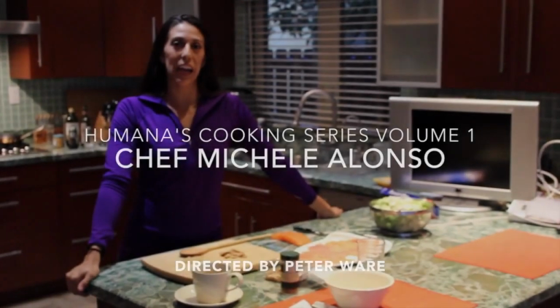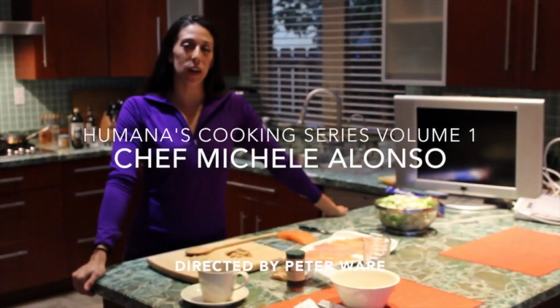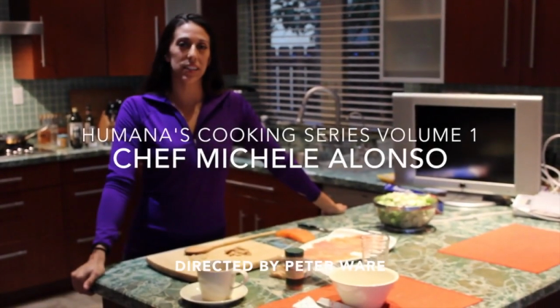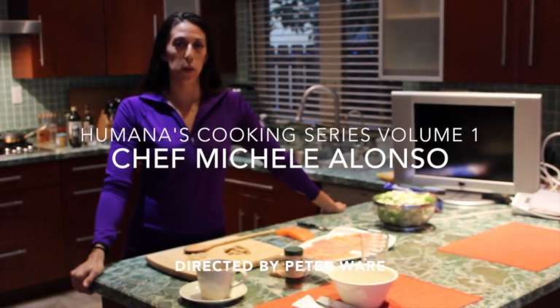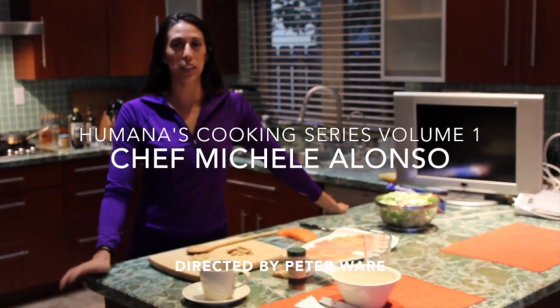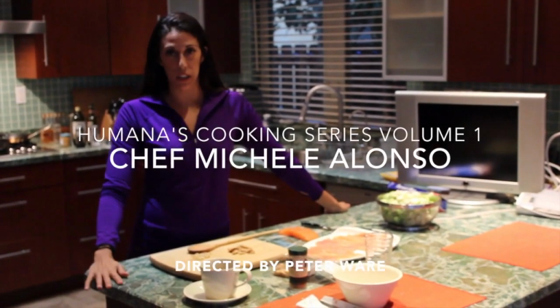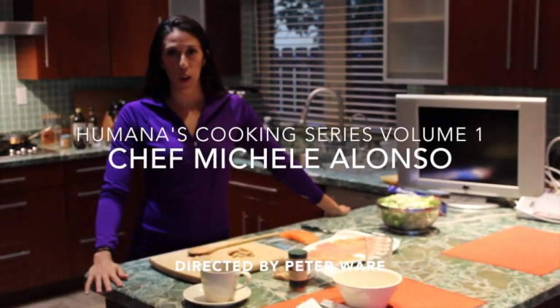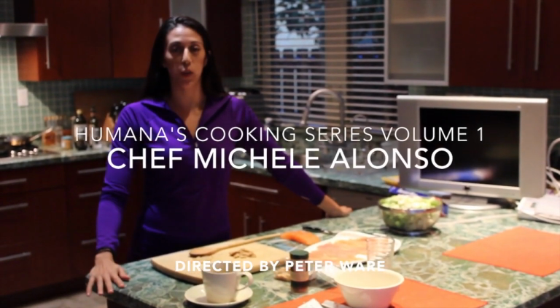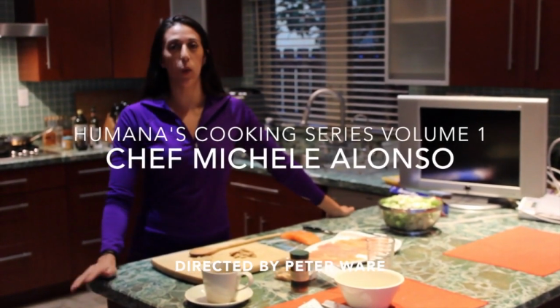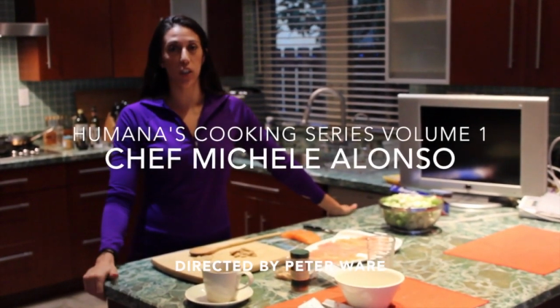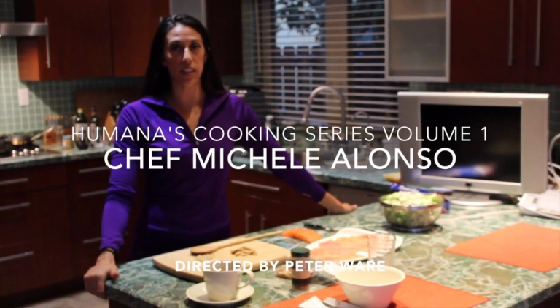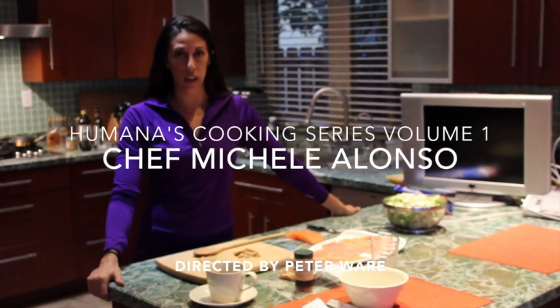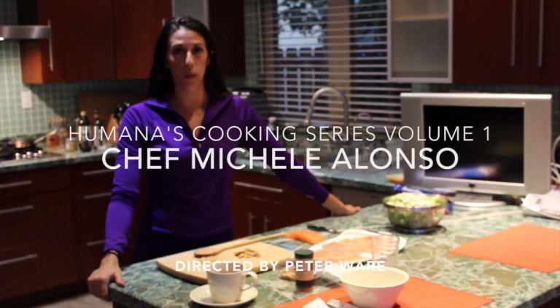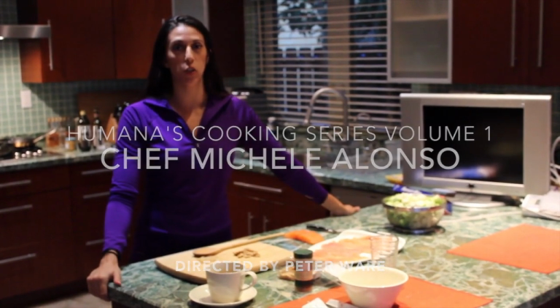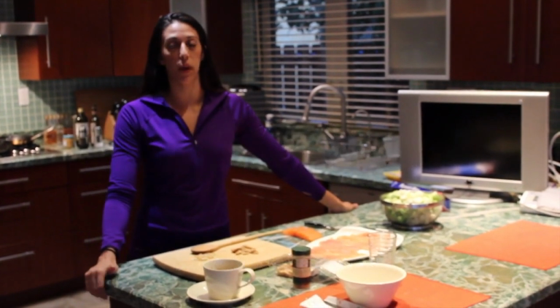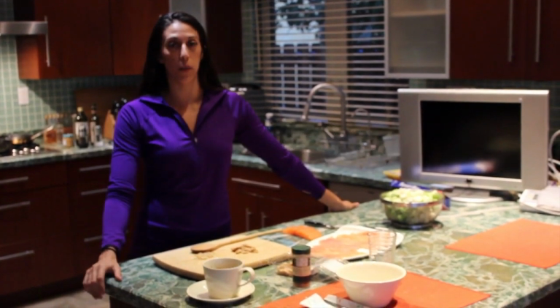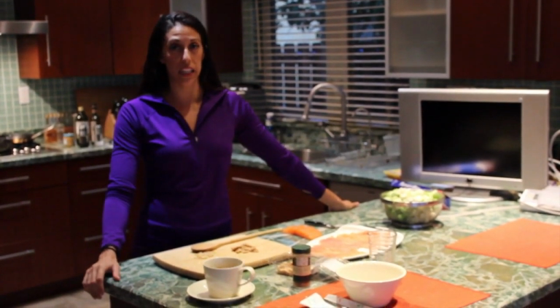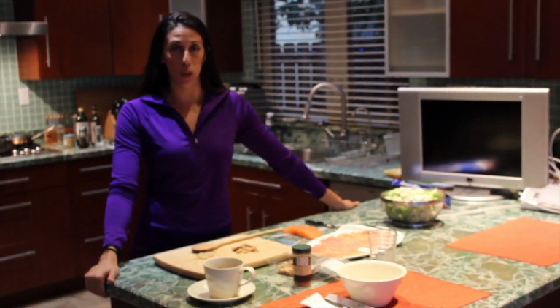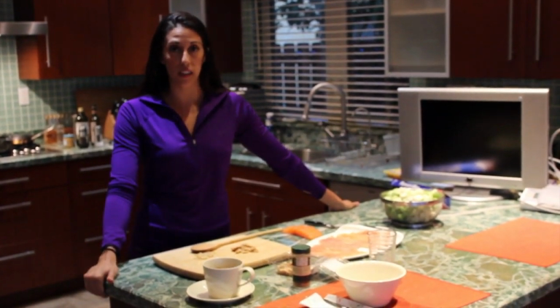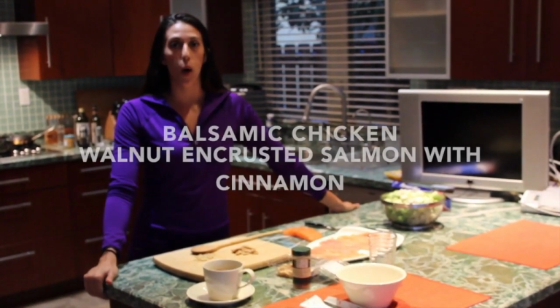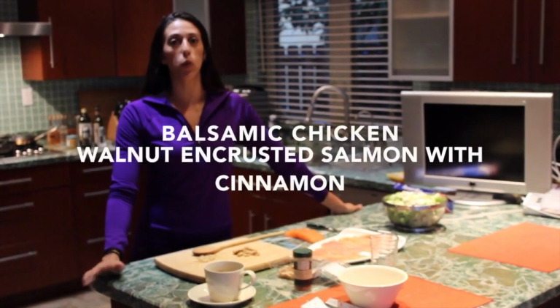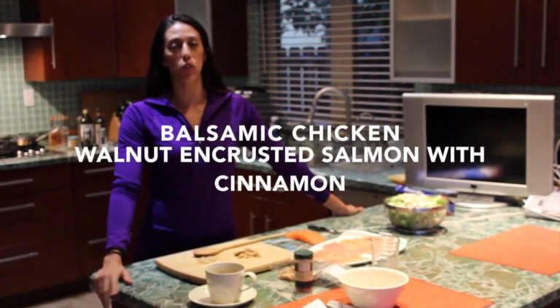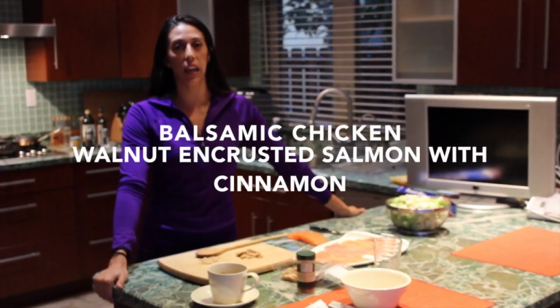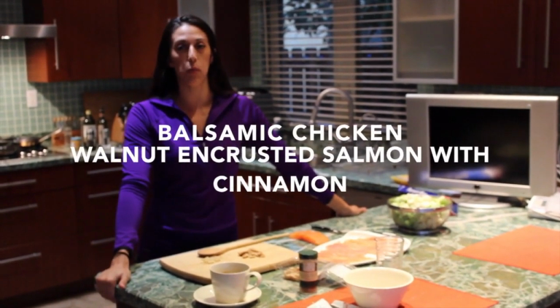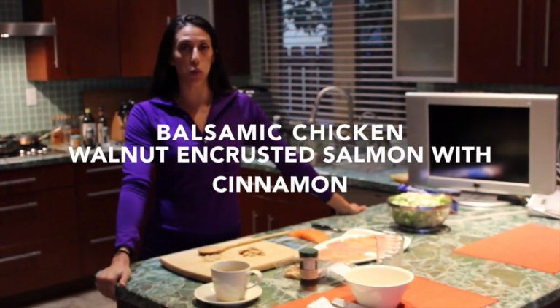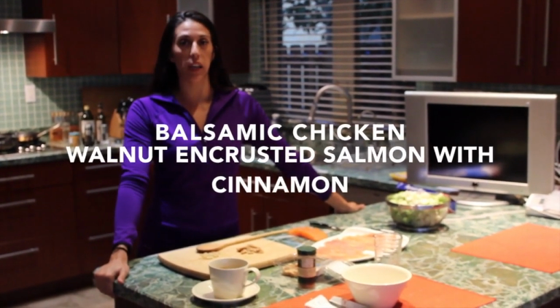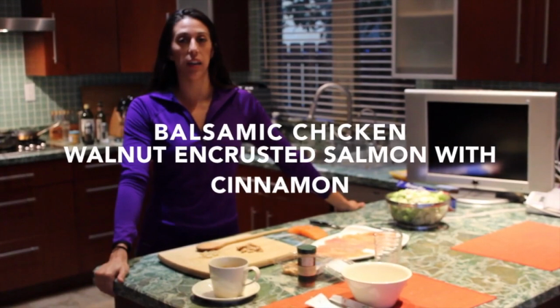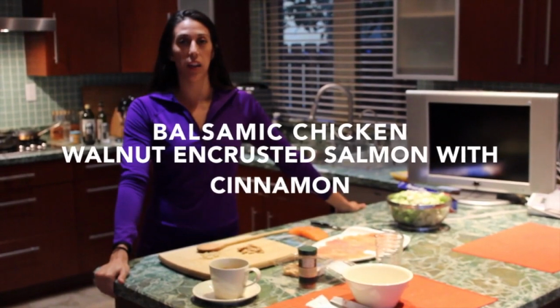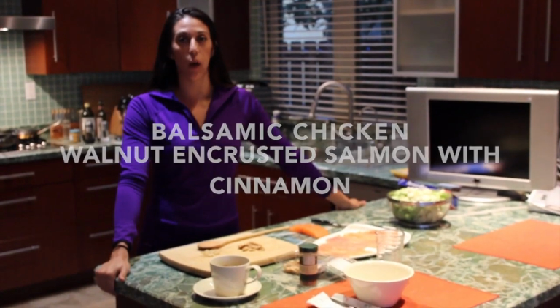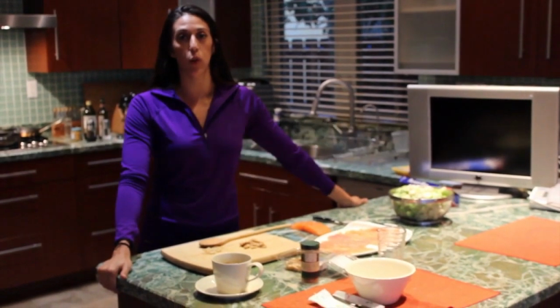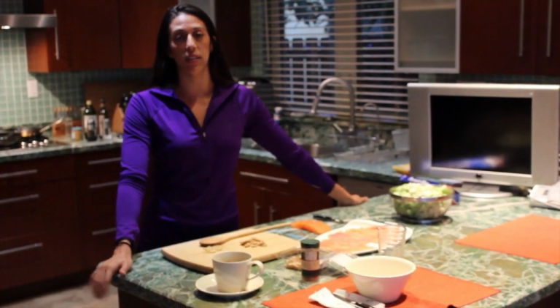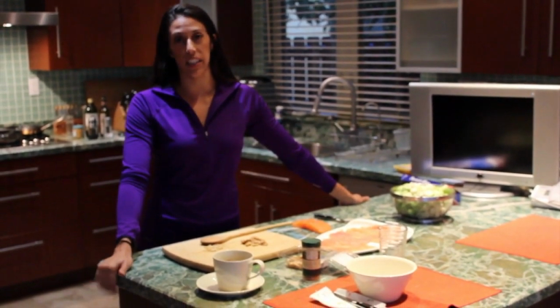Hi everyone, today we're cooking two meals. We're doing a walnut crusted salmon and we're also doing a balsamic glazed chicken breast. Both will be served with a brussels sprout and cauliflower roasted side dish.